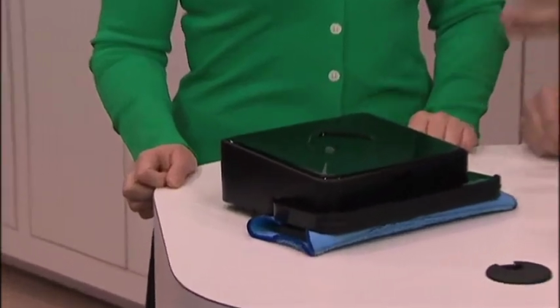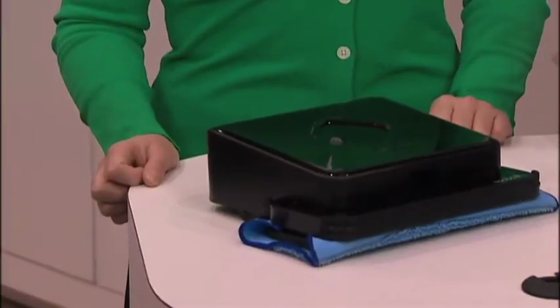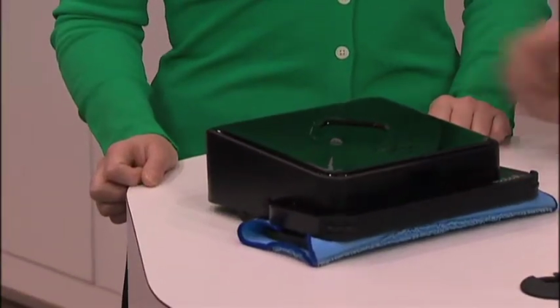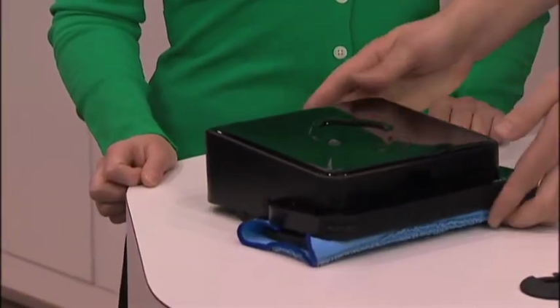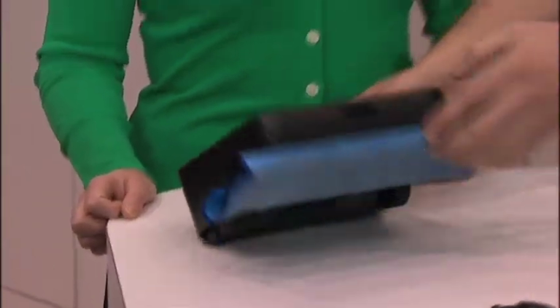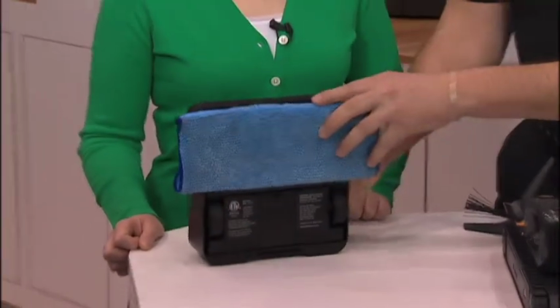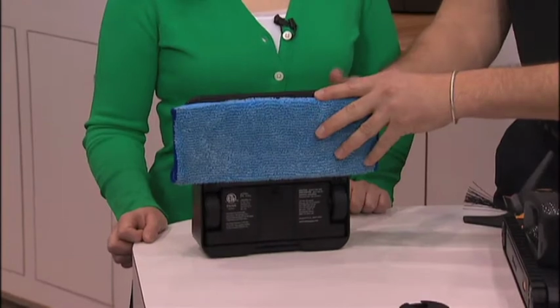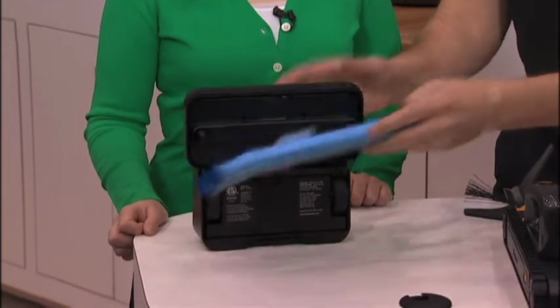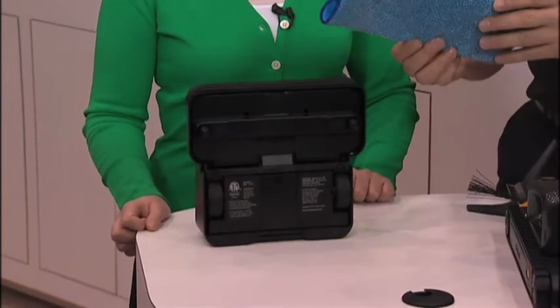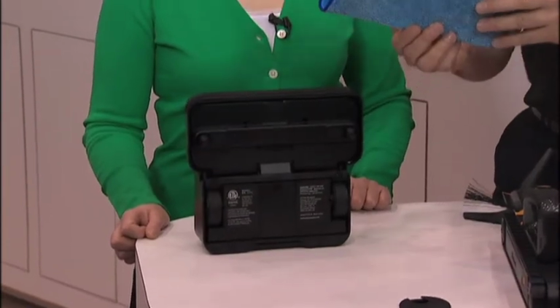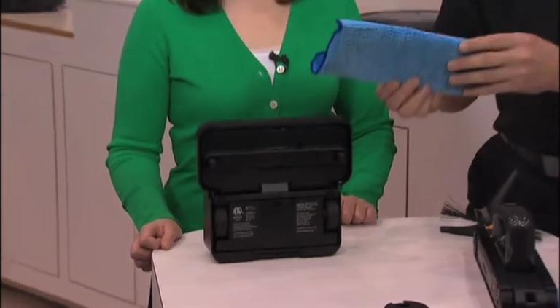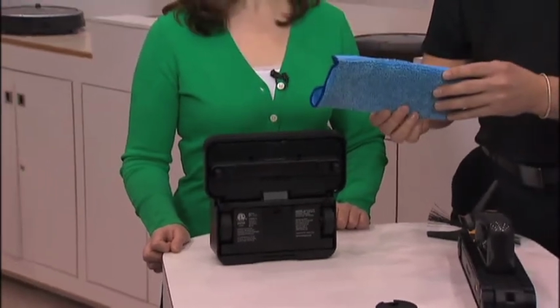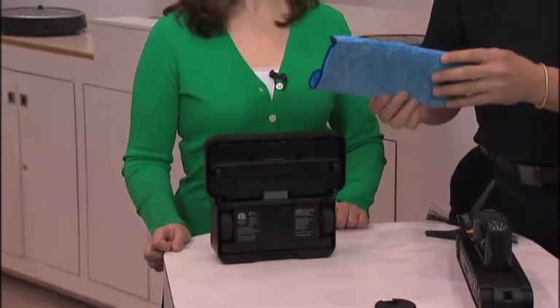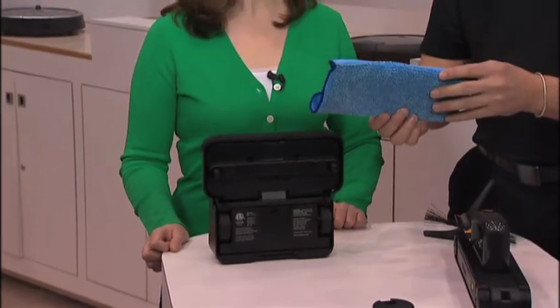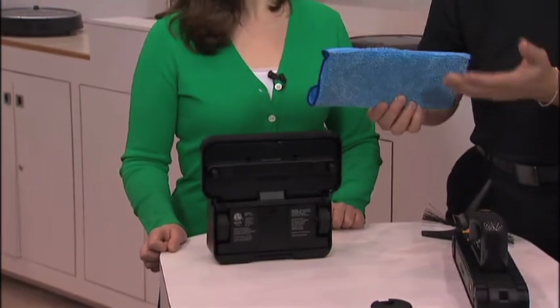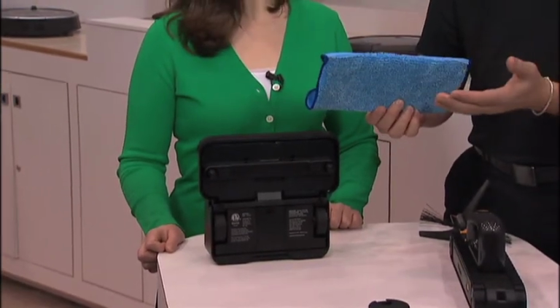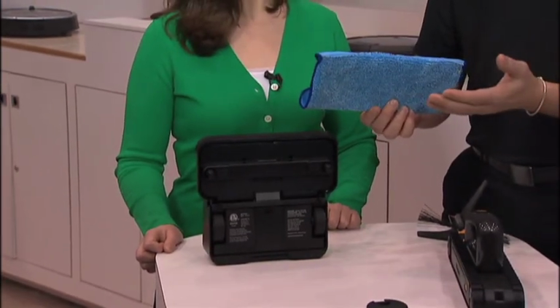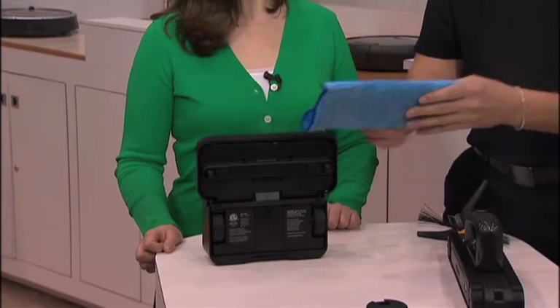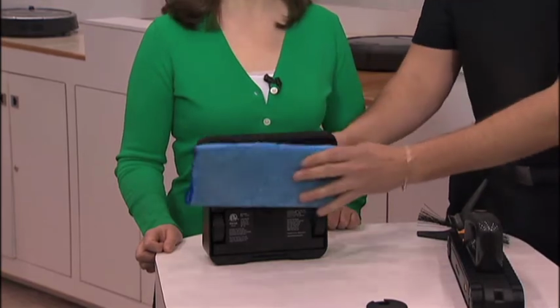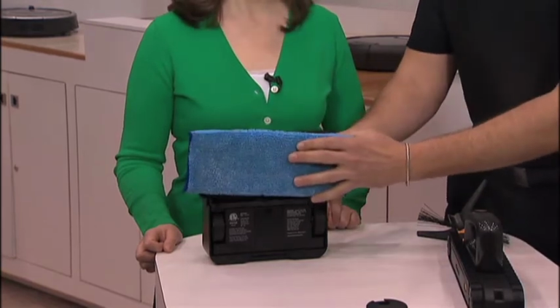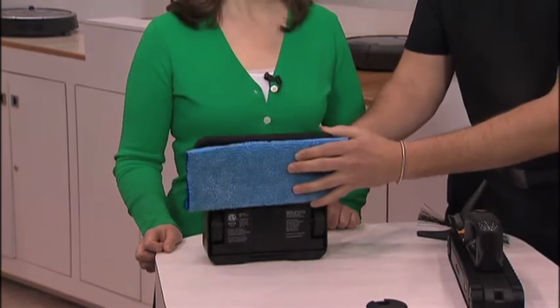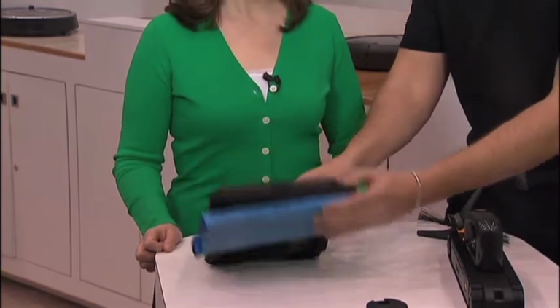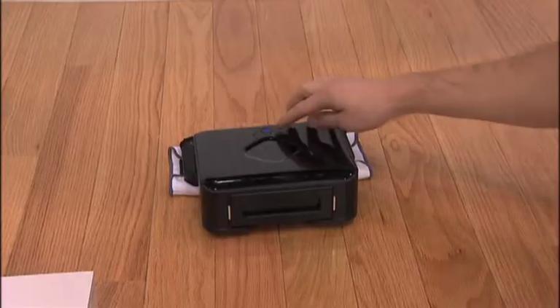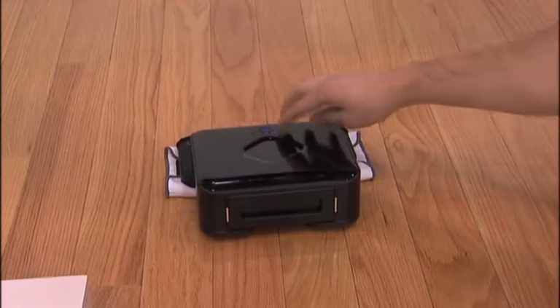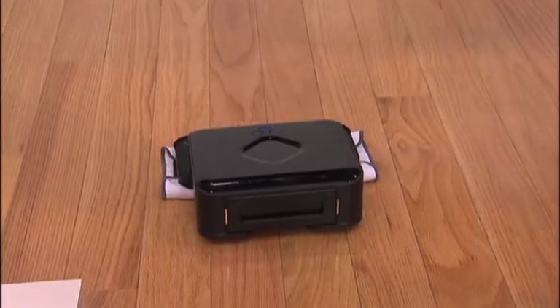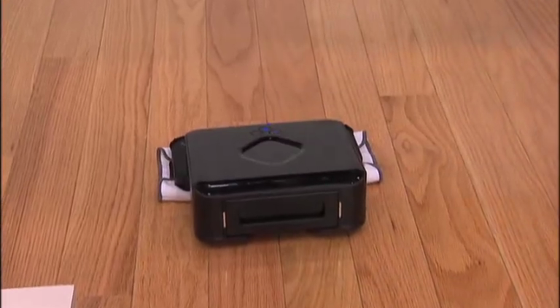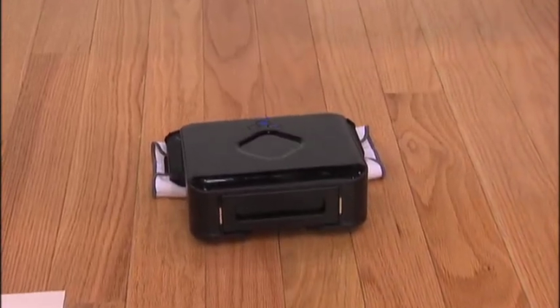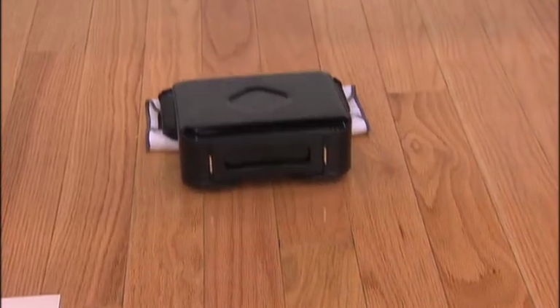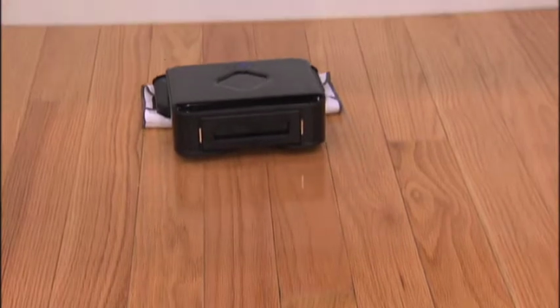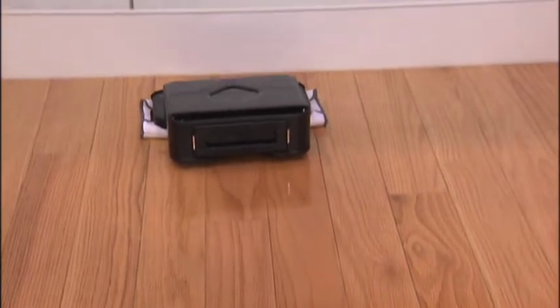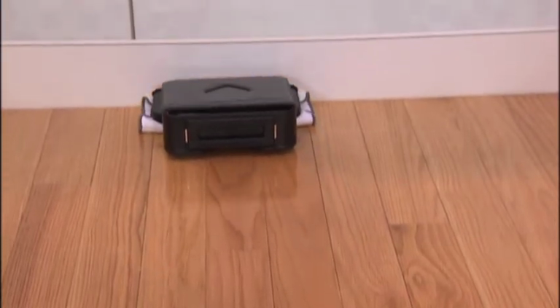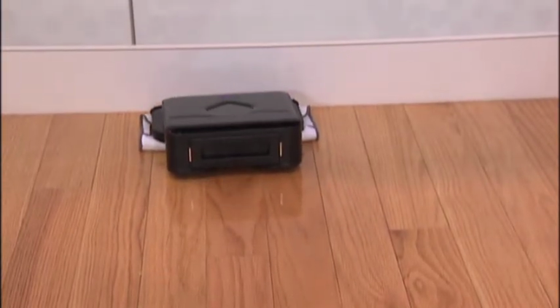It does it automatically. Very easy to use. Basically, you just pop this off, put either a reusable cloth or a Swiffer cloth on there — it actually works with Swiffer cloths. Pop this back on, hit a simple button, the robot goes around and just dusts your floor, gets that shine back onto your hardwood floor.